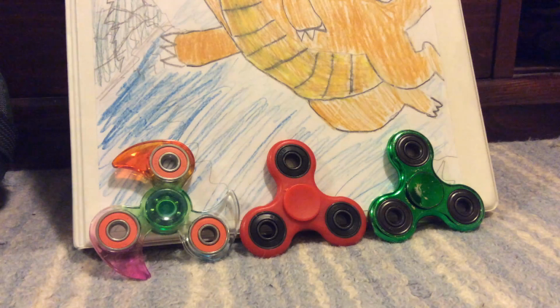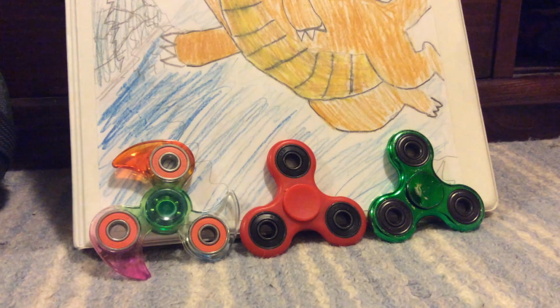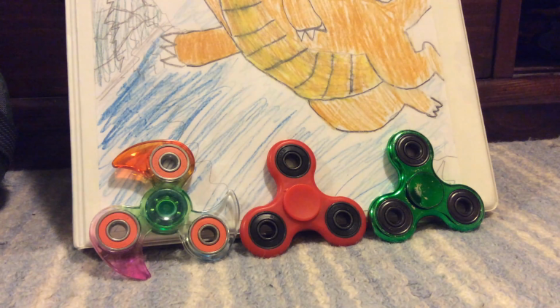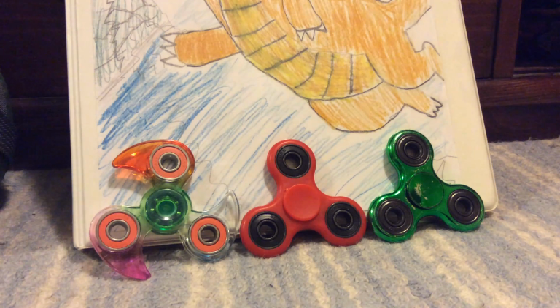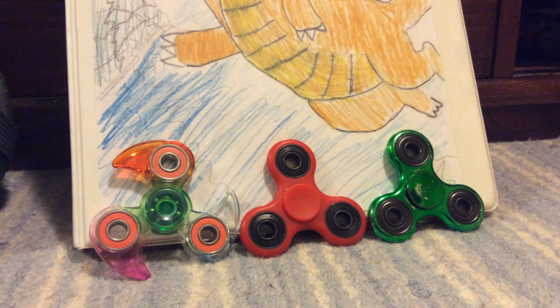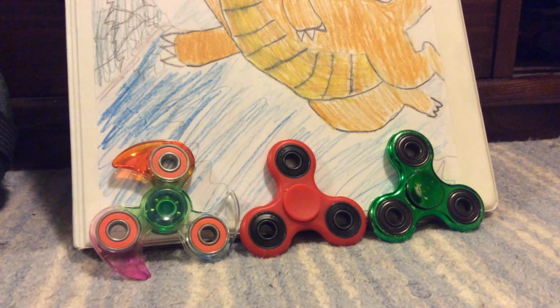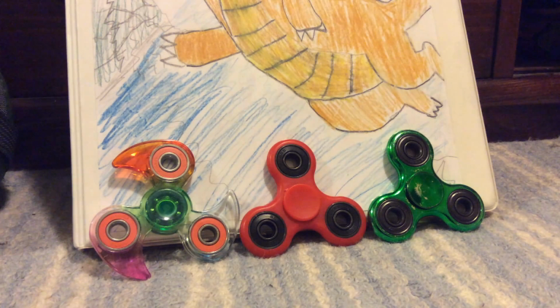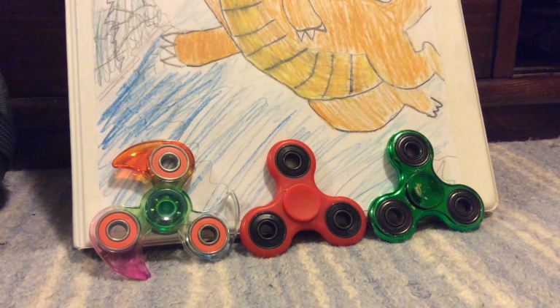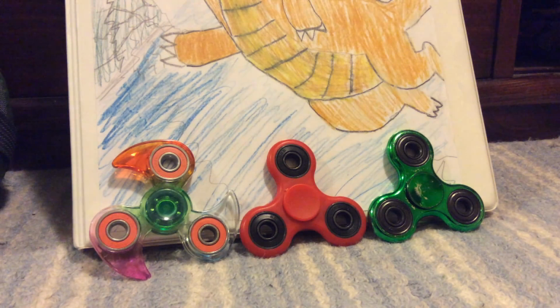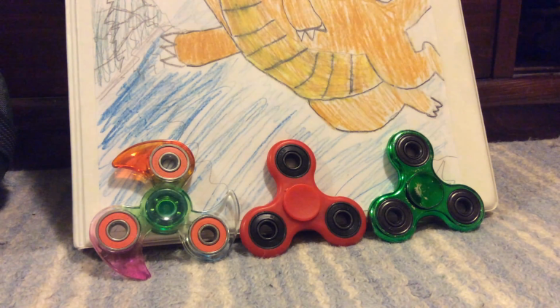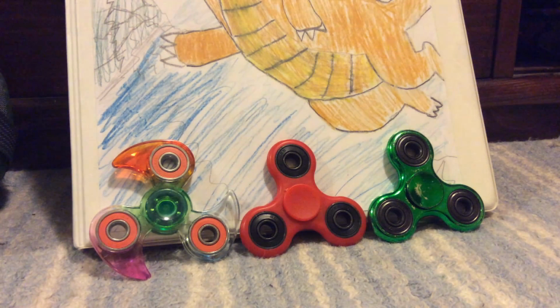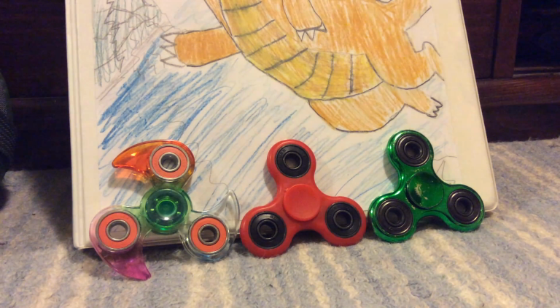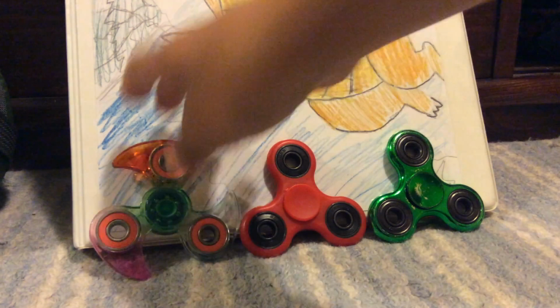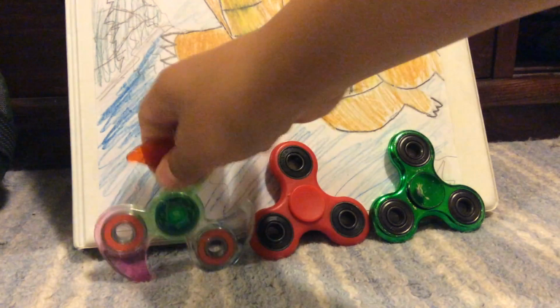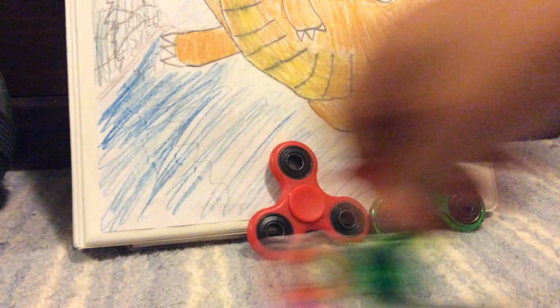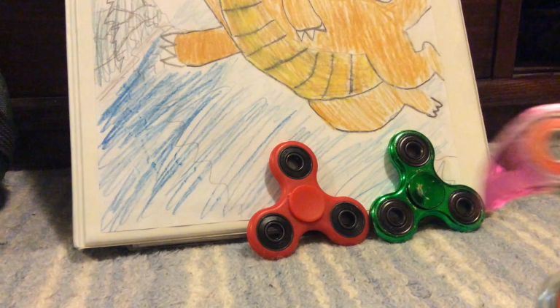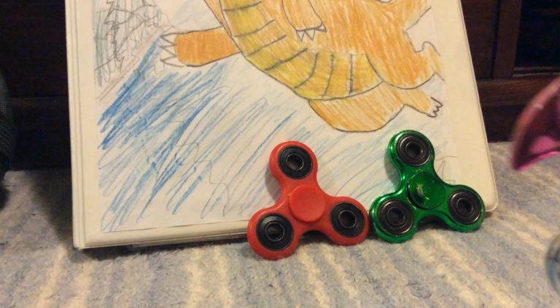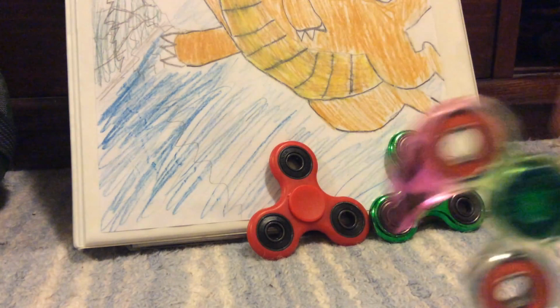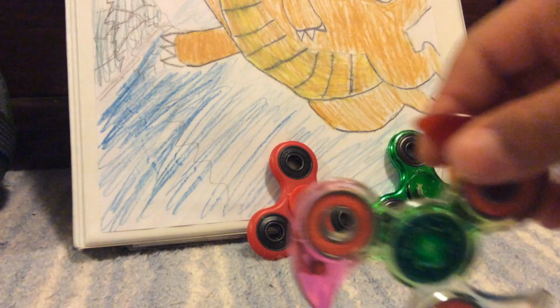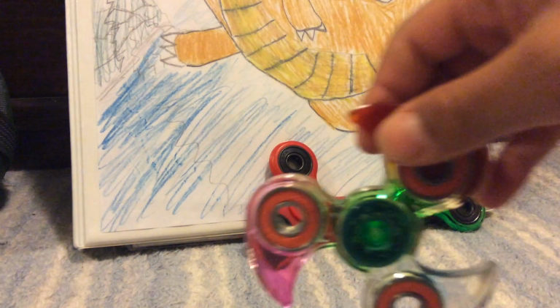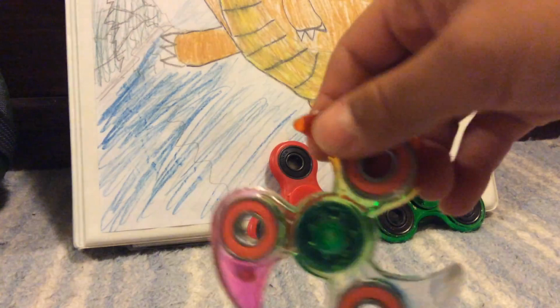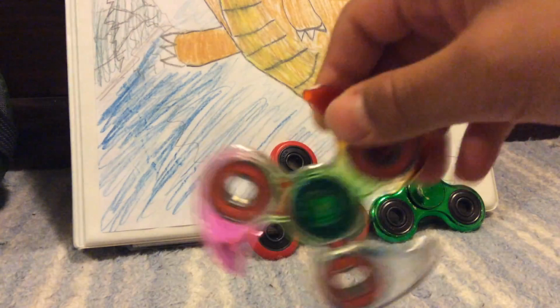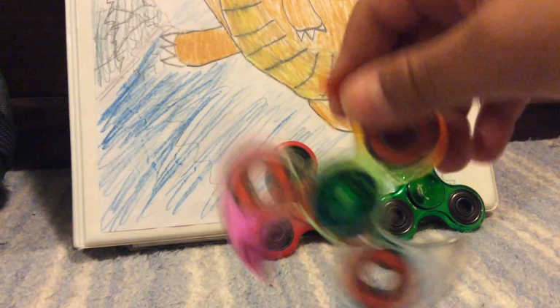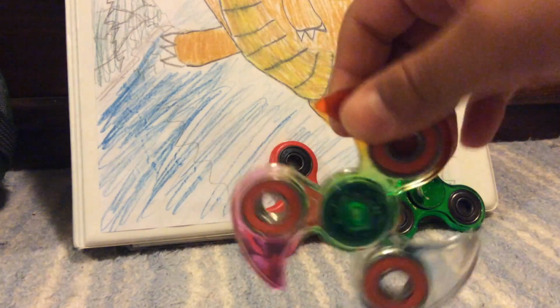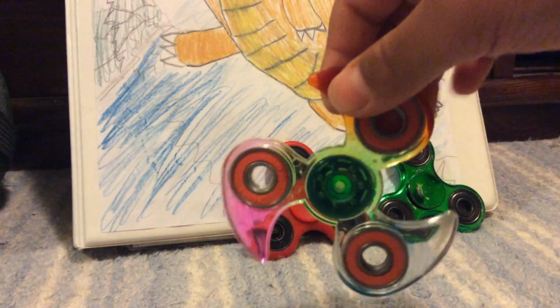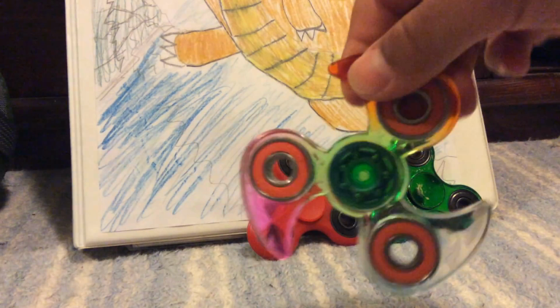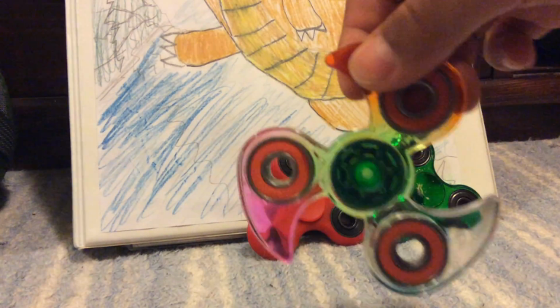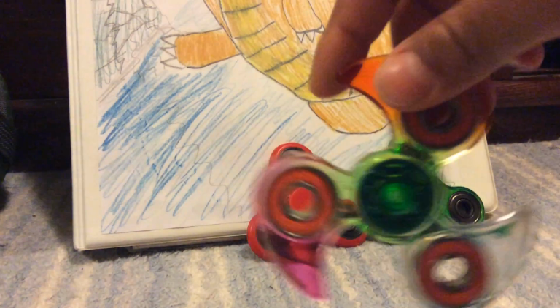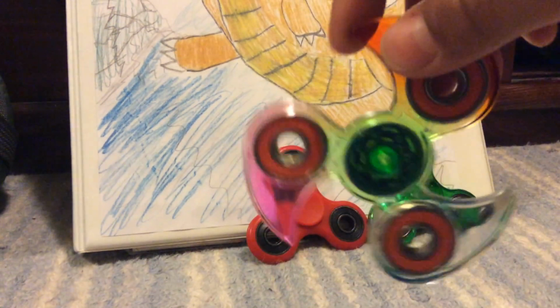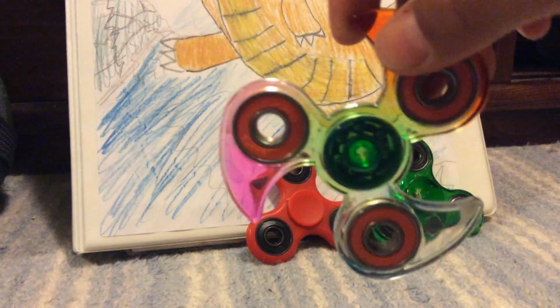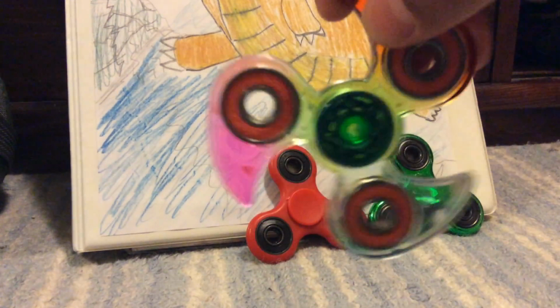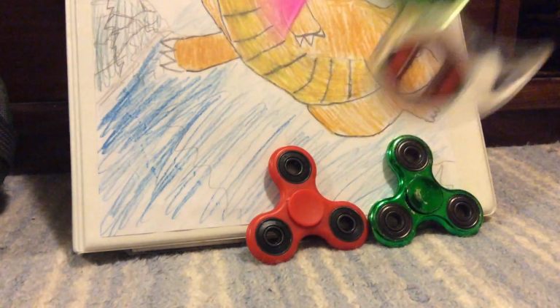Hello, this is Keybuster1, and today we'll be doing fidget spinner tricks with the rainbow one. Okay, so let's get started.